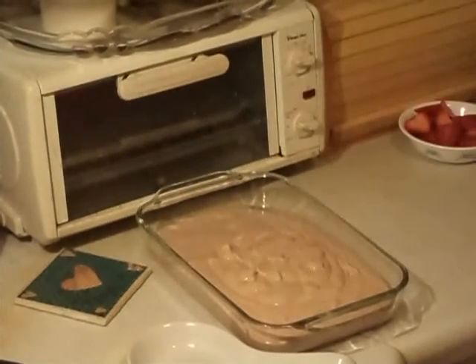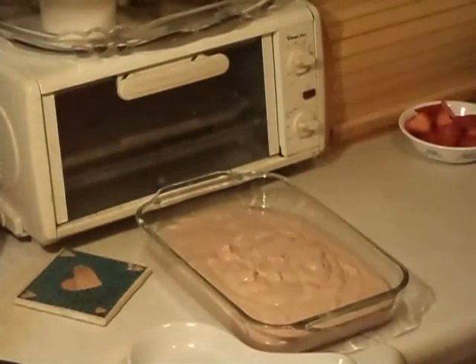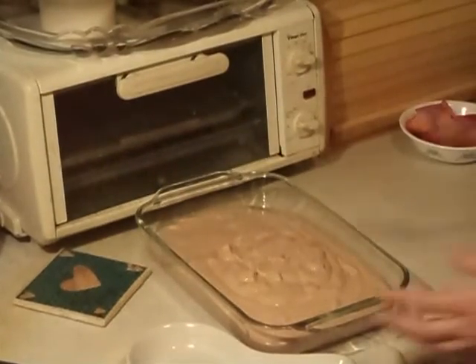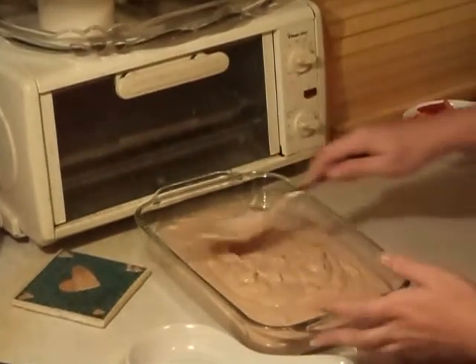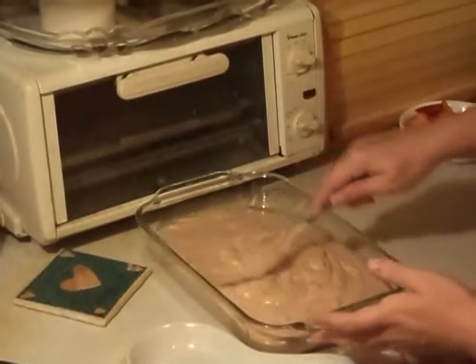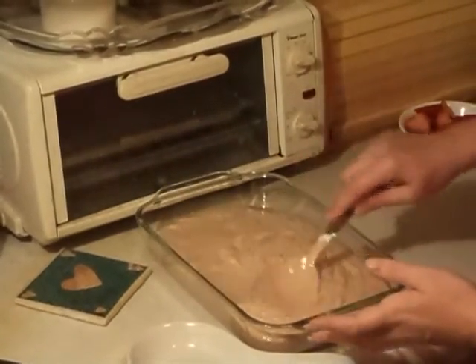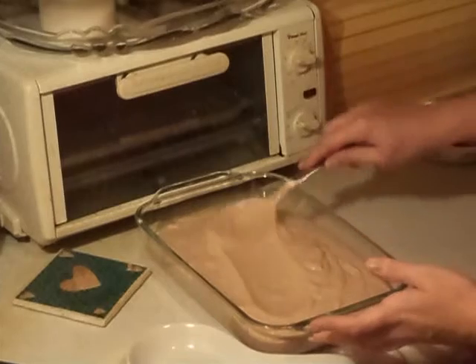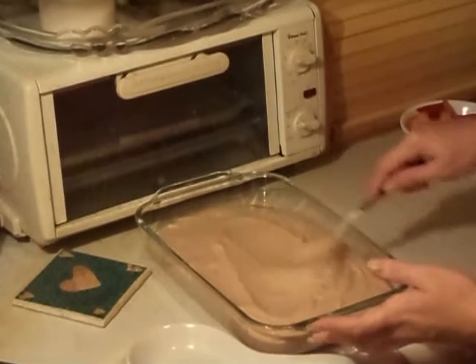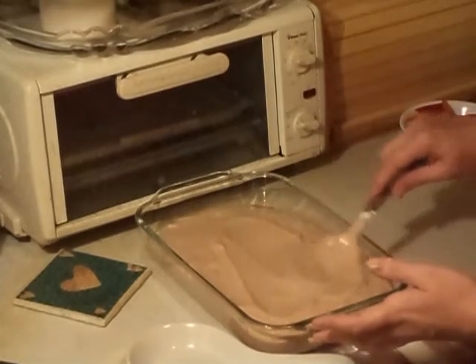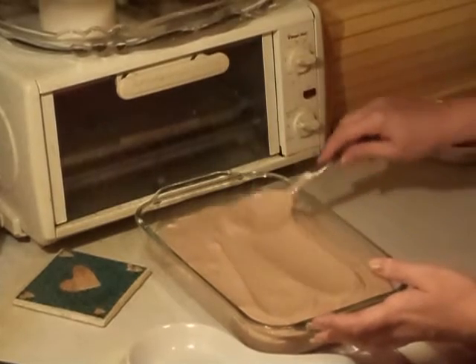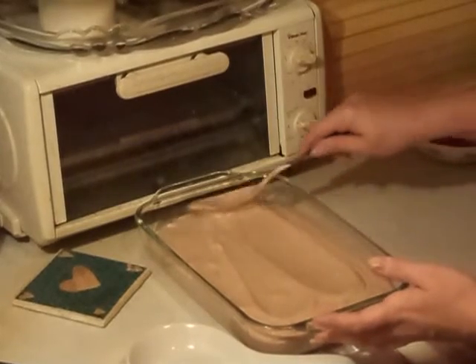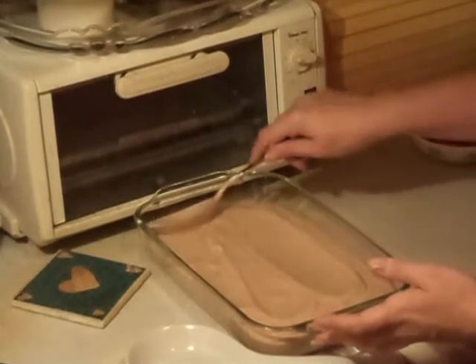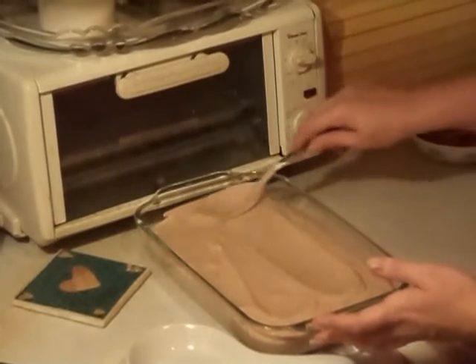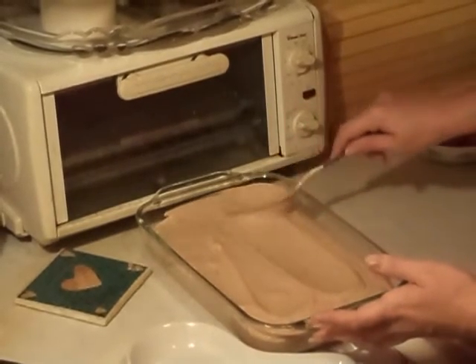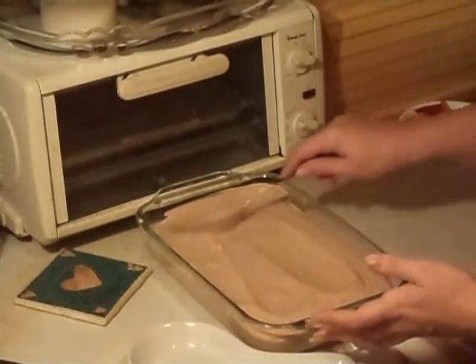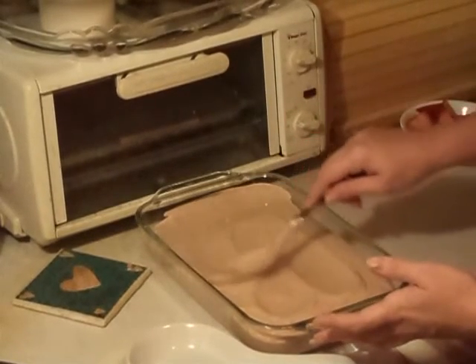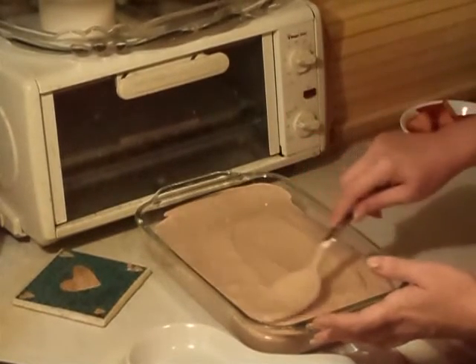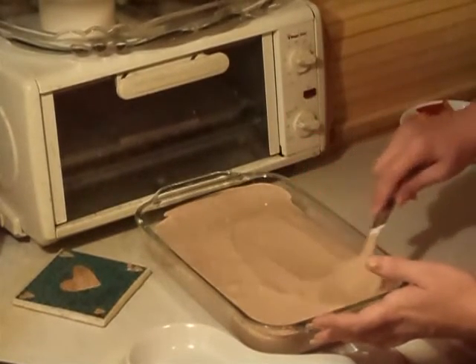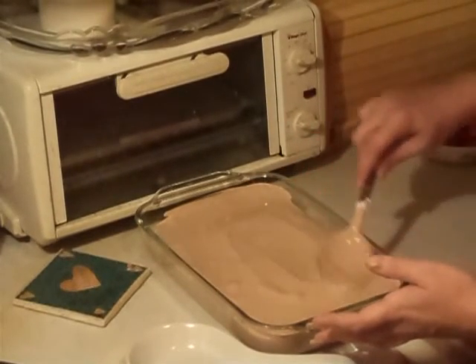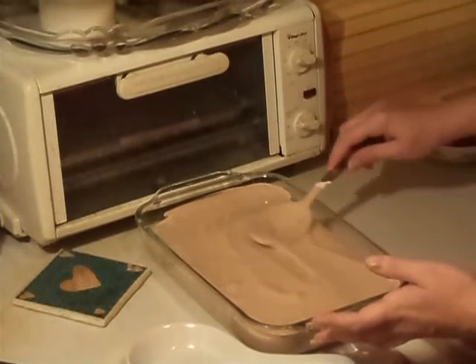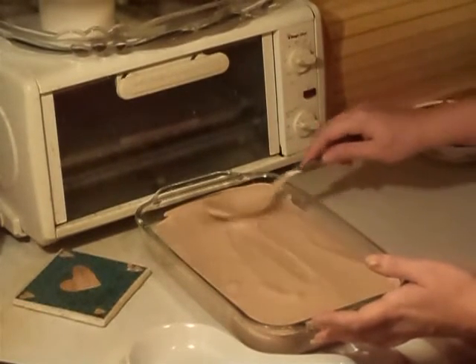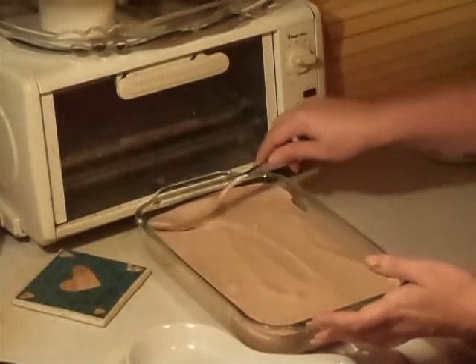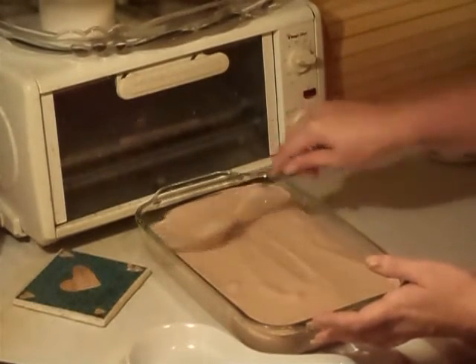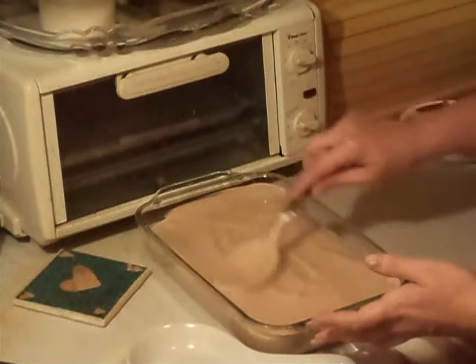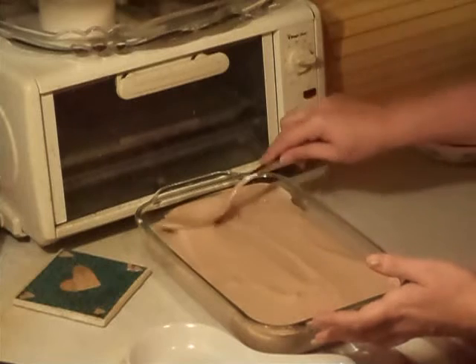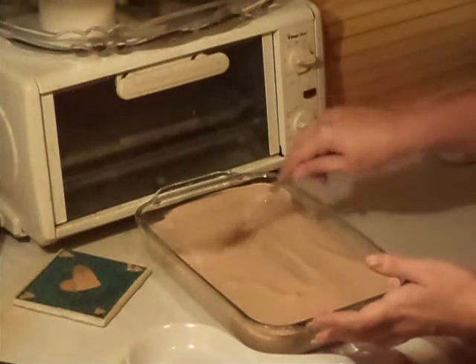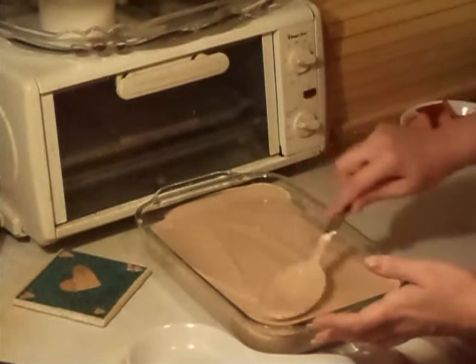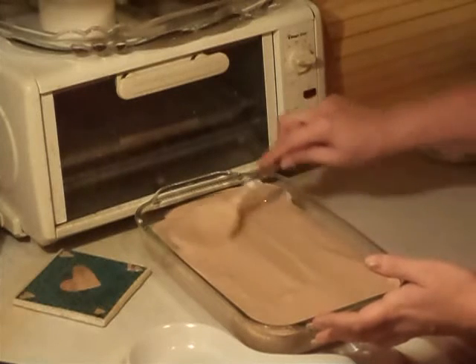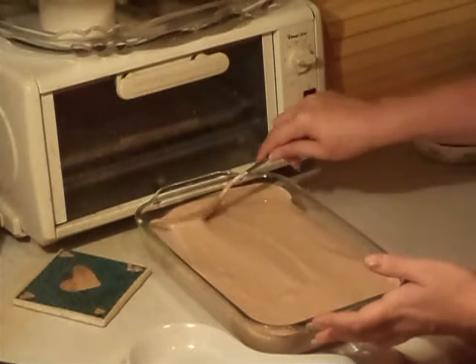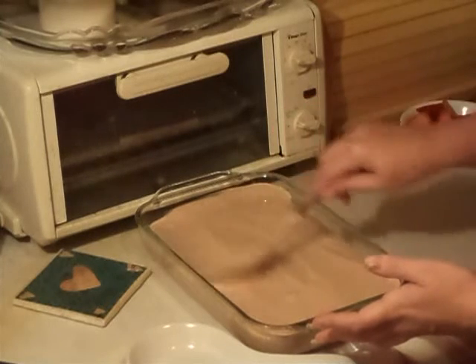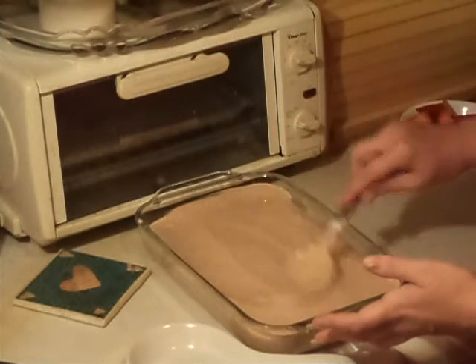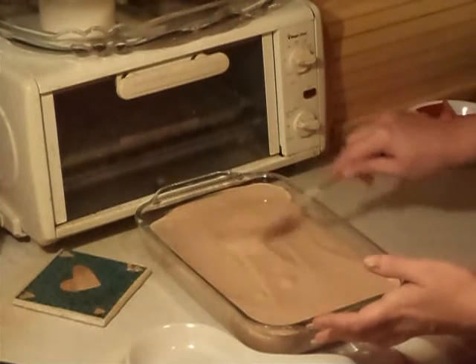And that's all you have to do. I'm just going to smooth it out like this, smooth it out to the edges, just like that.